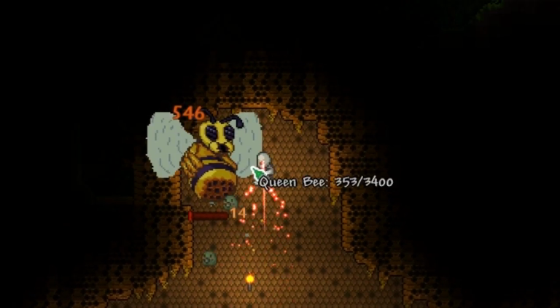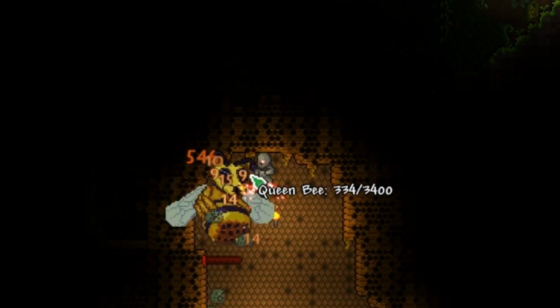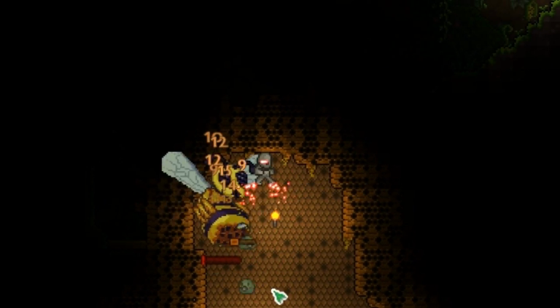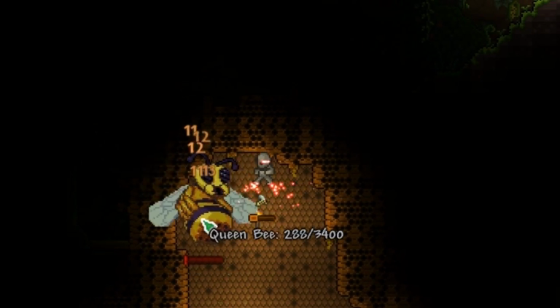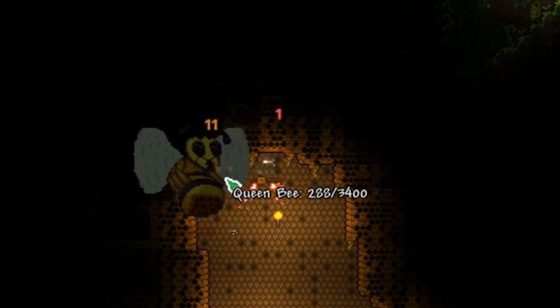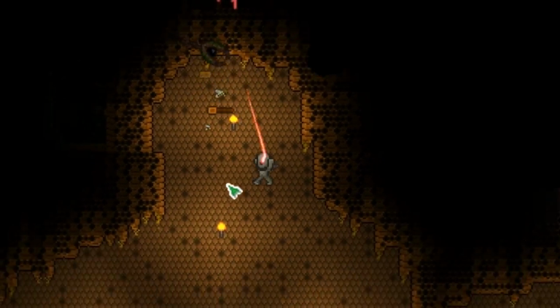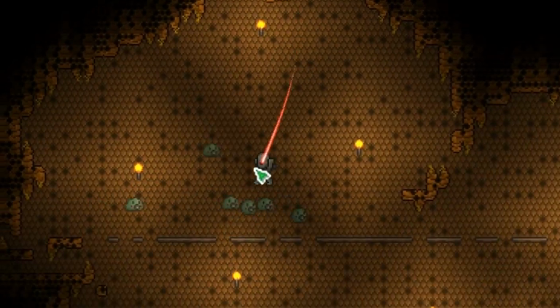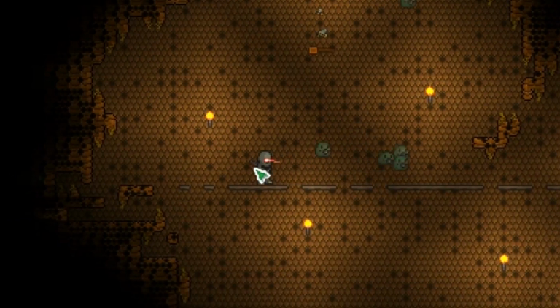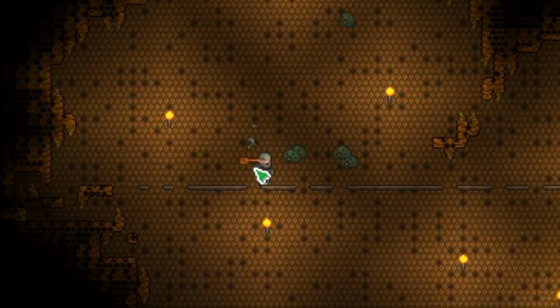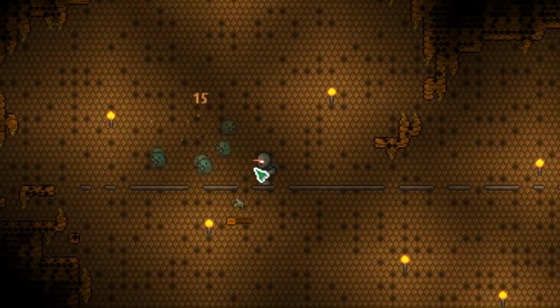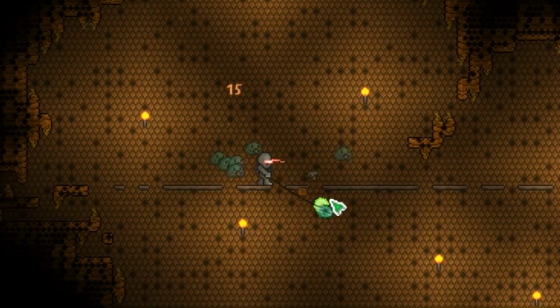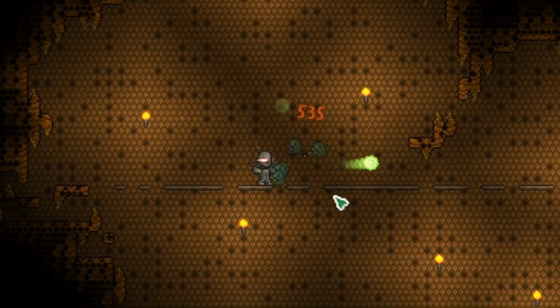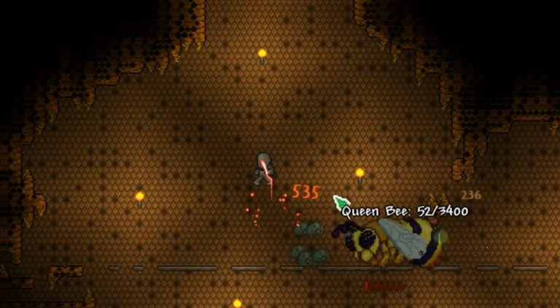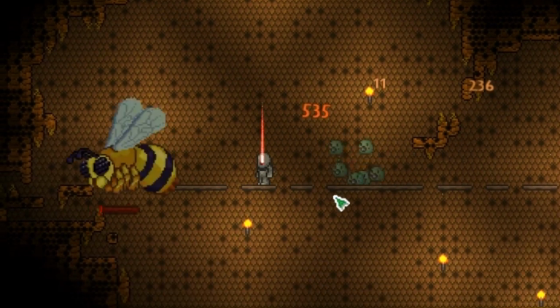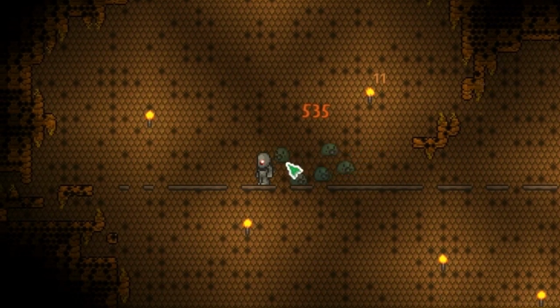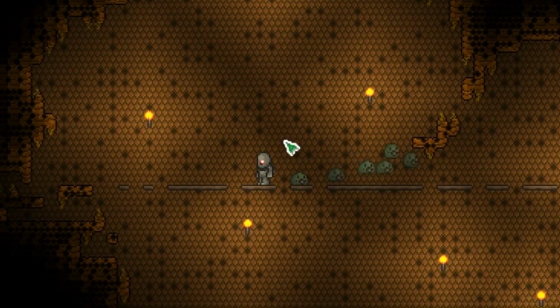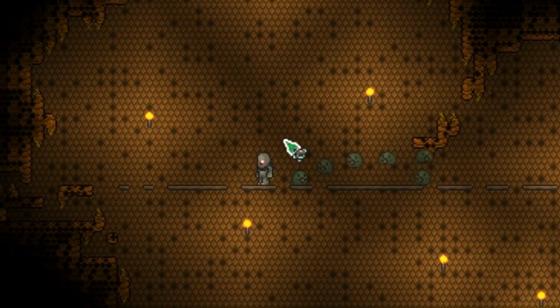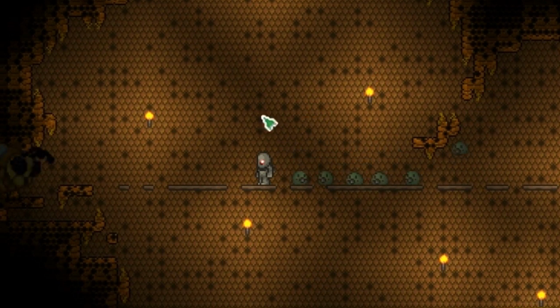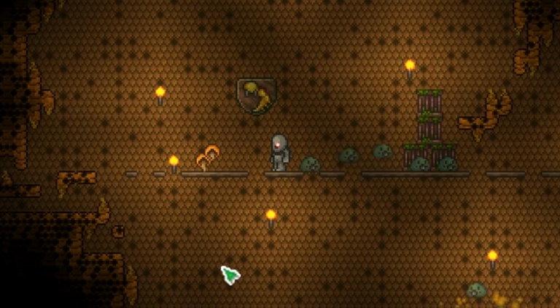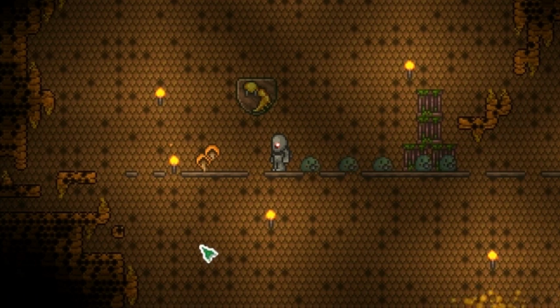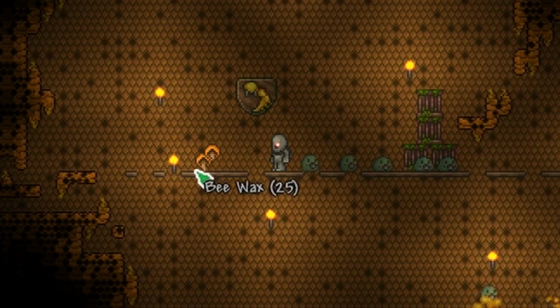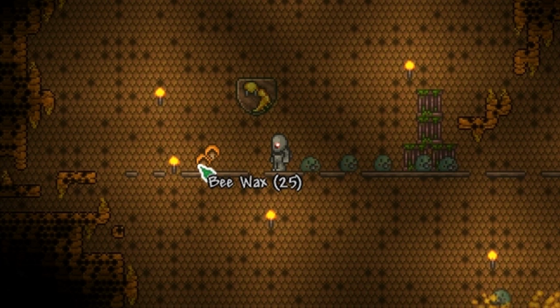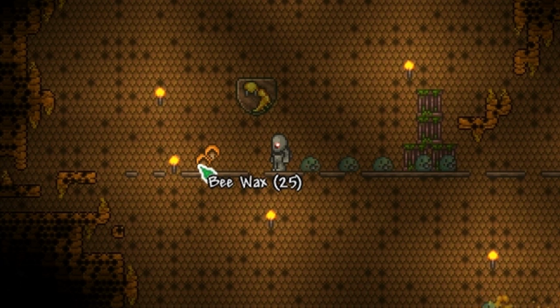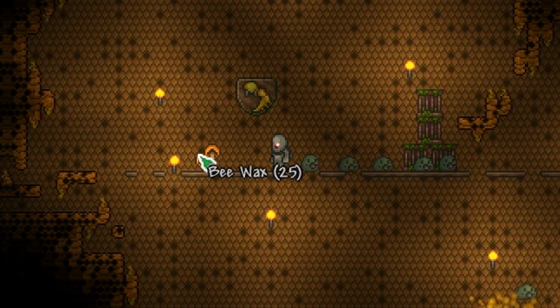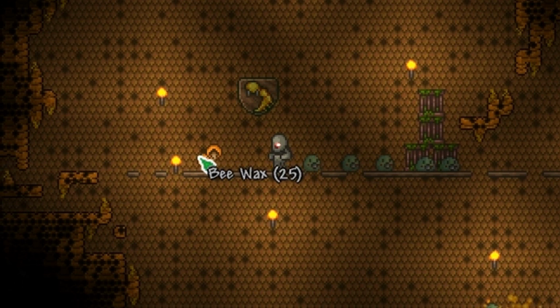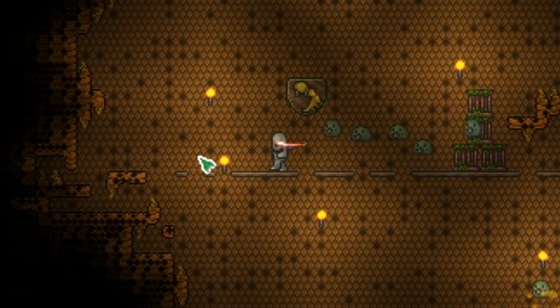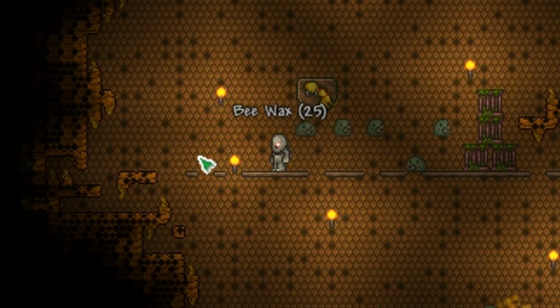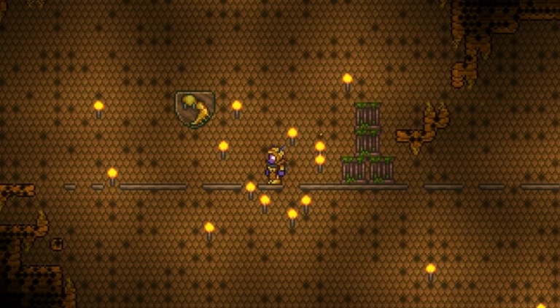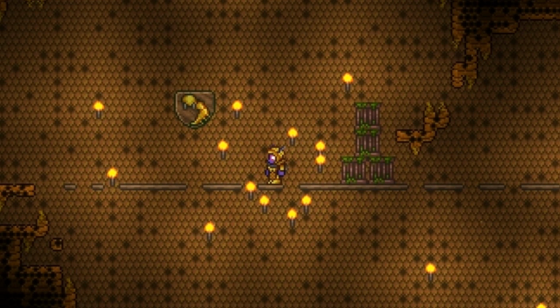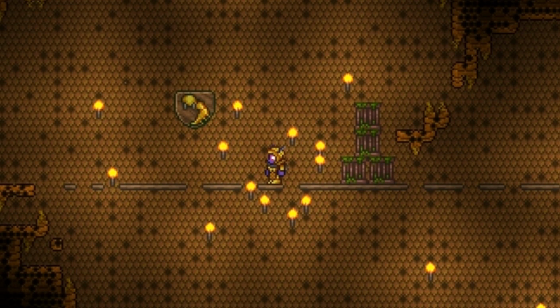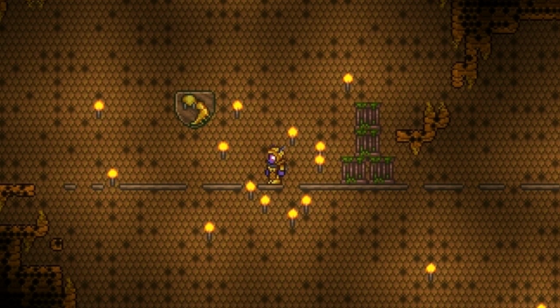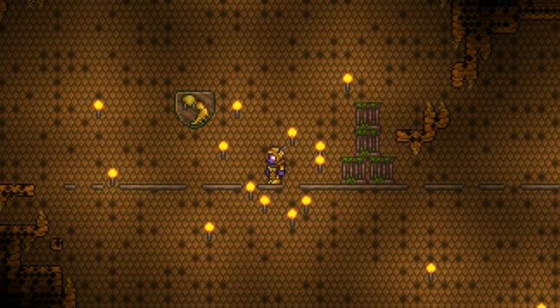Now onto the armor set you can obtain. The bee armor needs 30 bee wax to craft, which is dropped from the queen bee in the underground jungle. Wearing the whole armor set gives you a passive buff of being able to summon 2 more minions, and it also gives a set bonus of 10% increased minion damage.